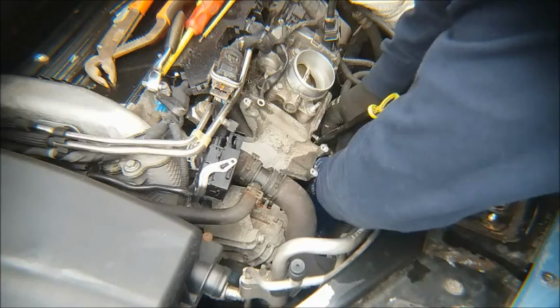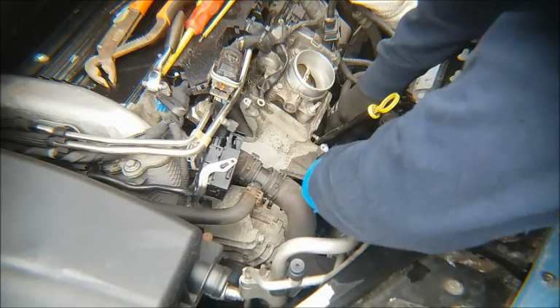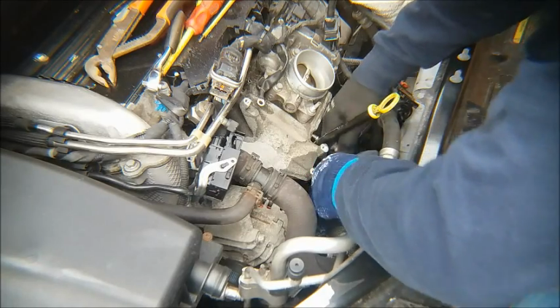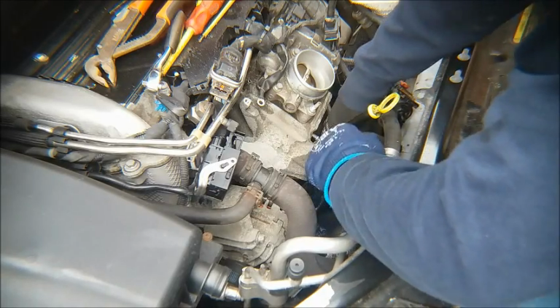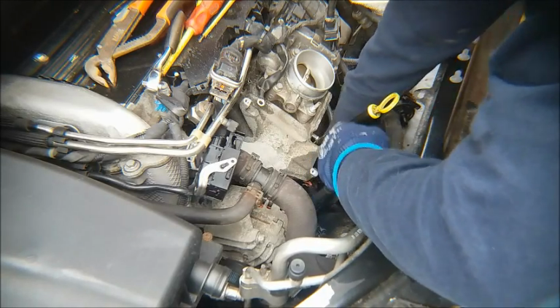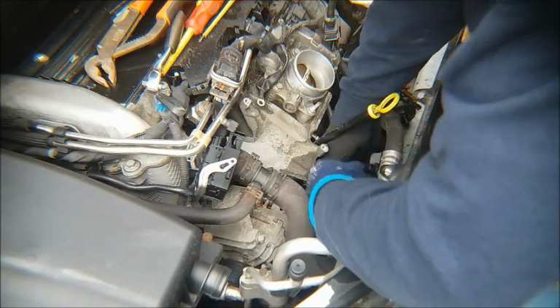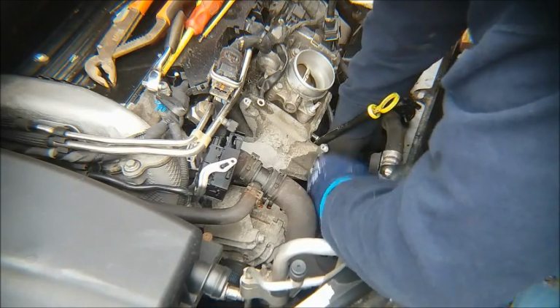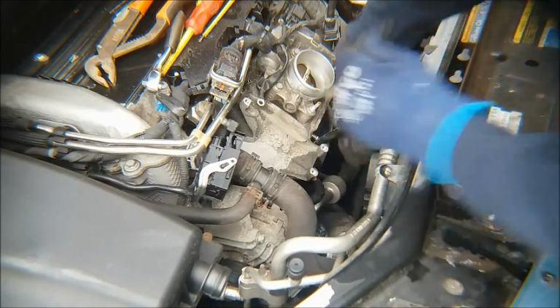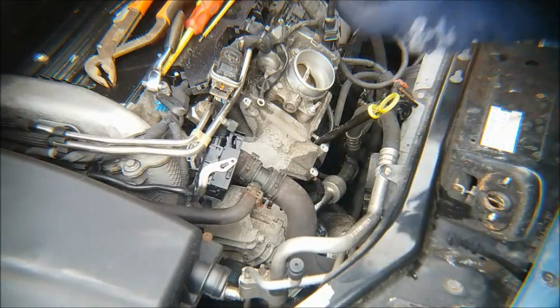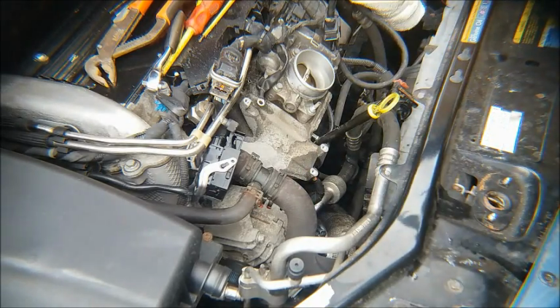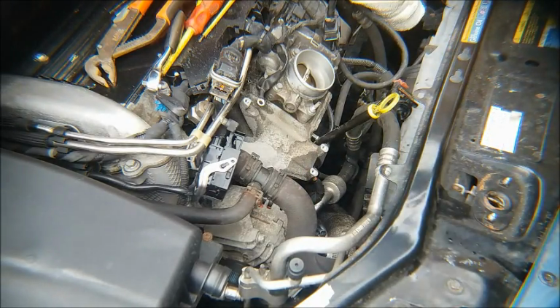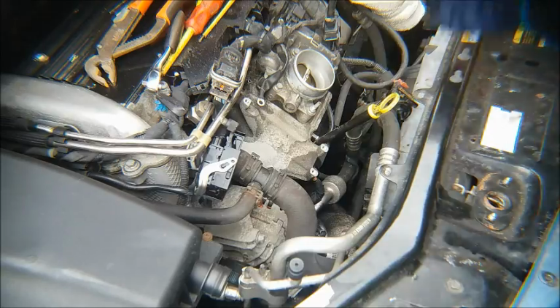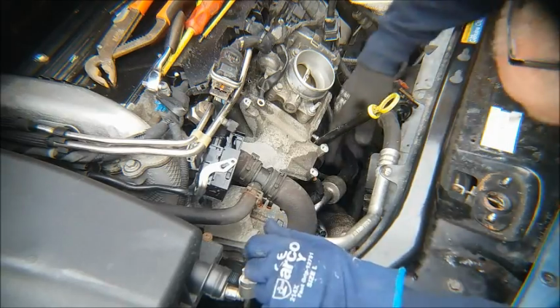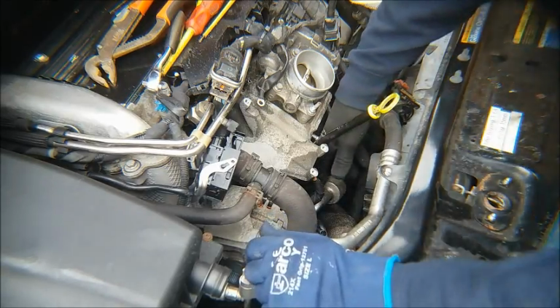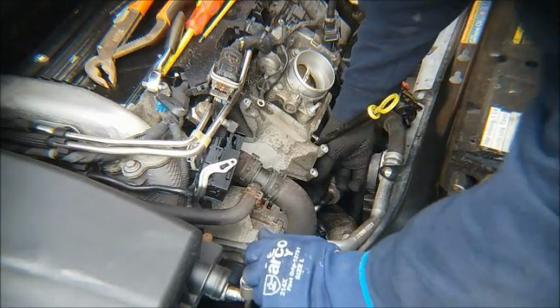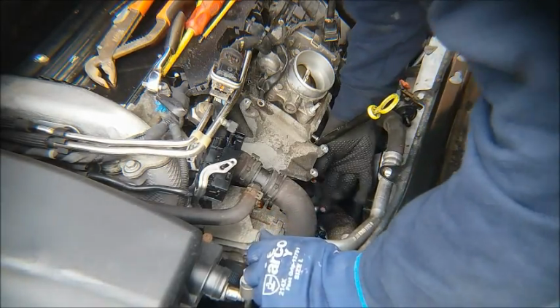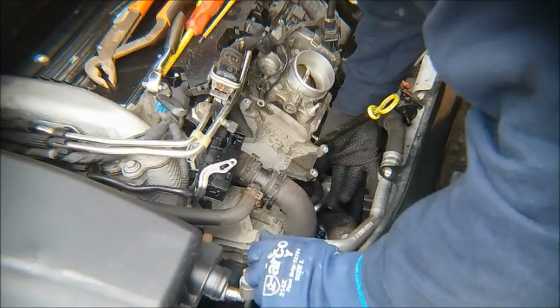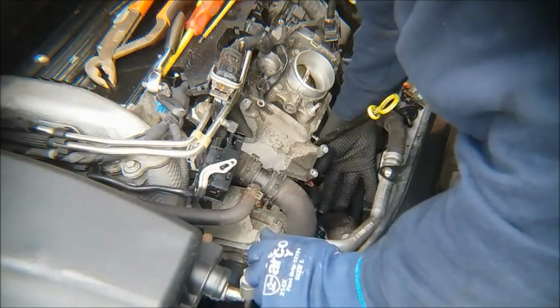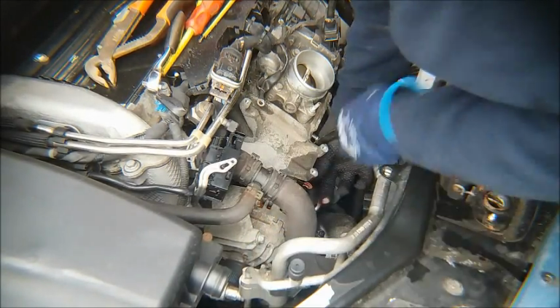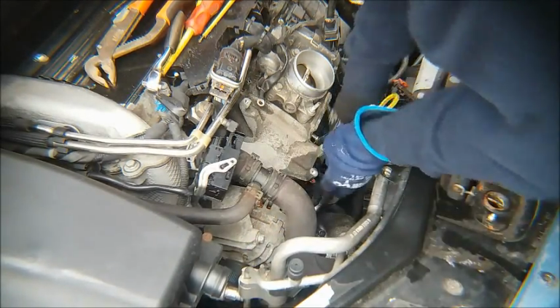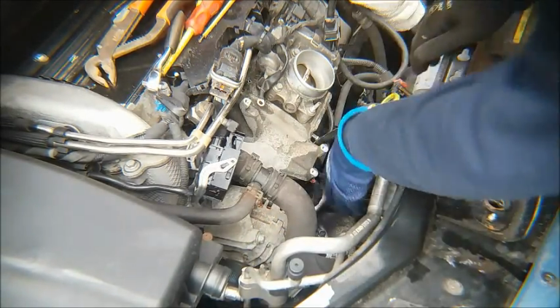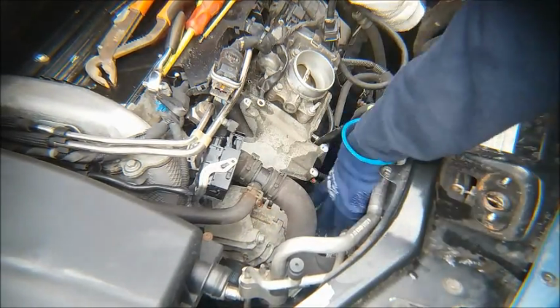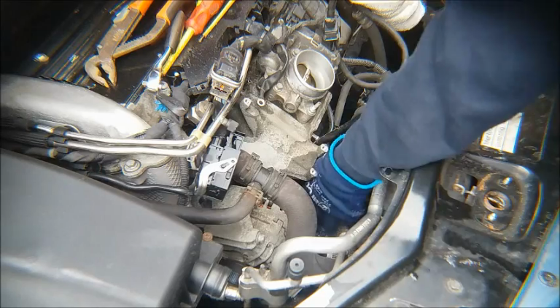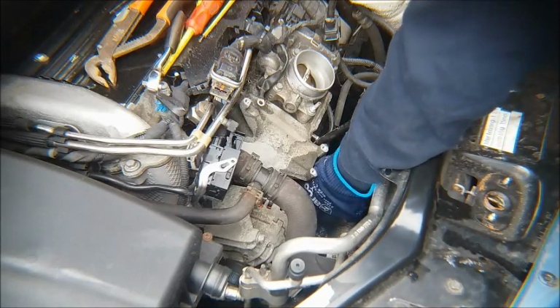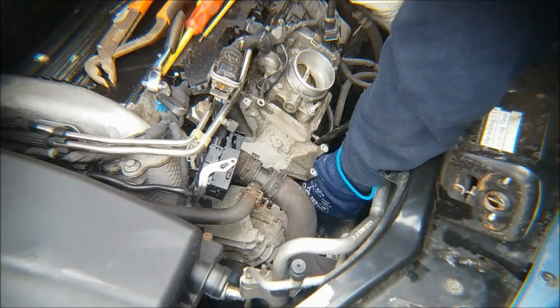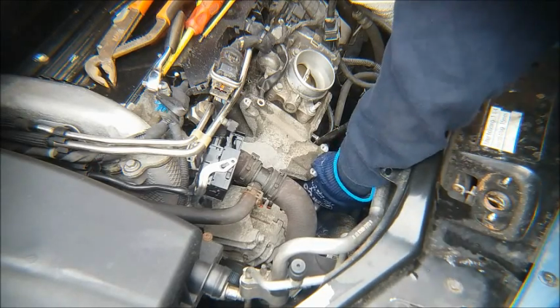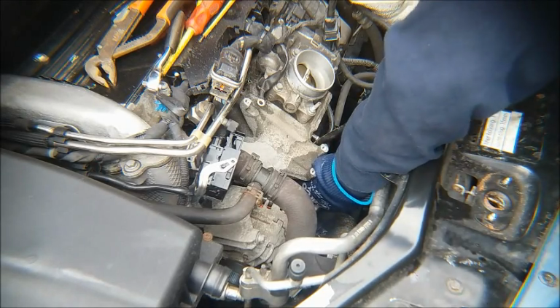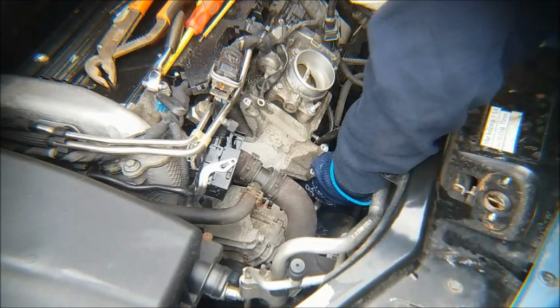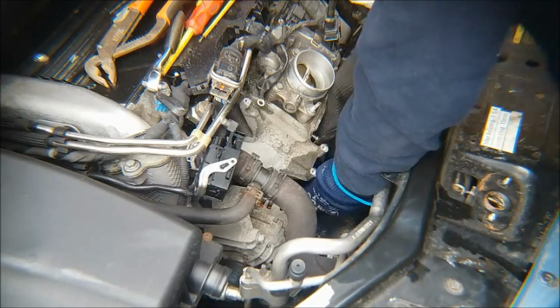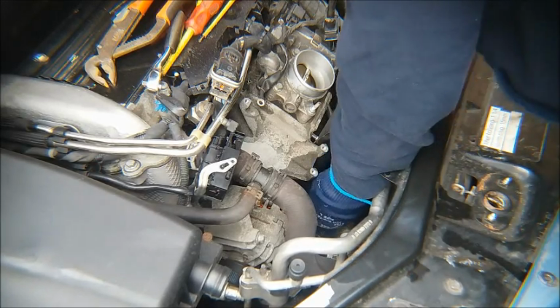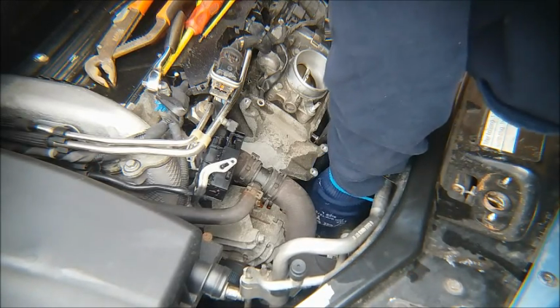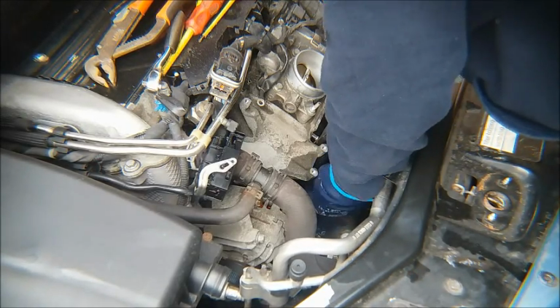And then it pulls off relatively easily. There's also a harness connection under here for the injectors.